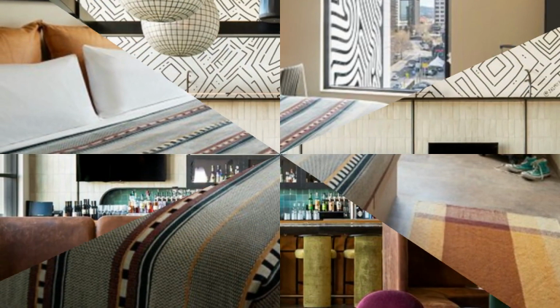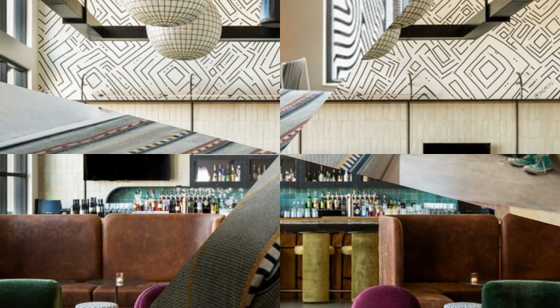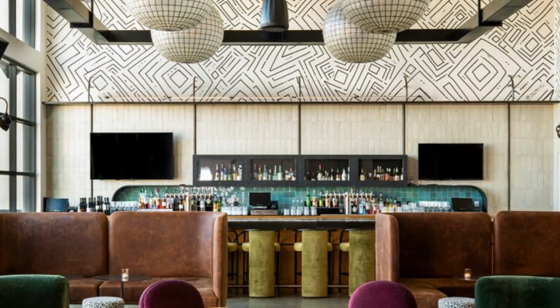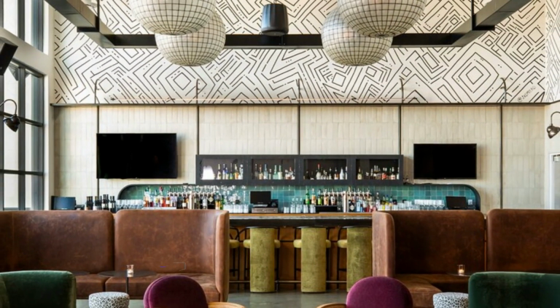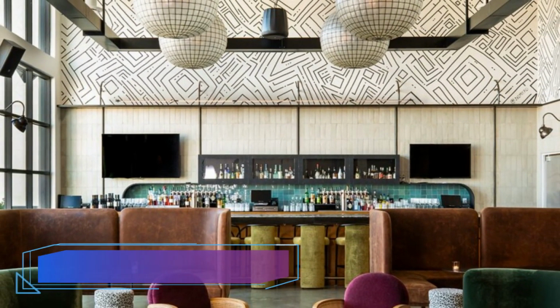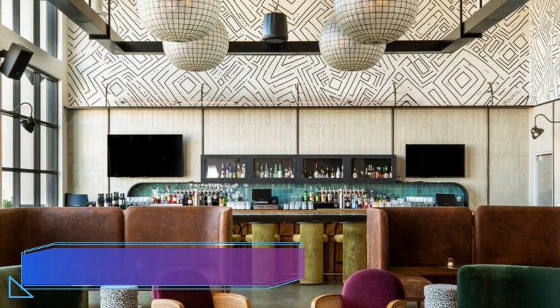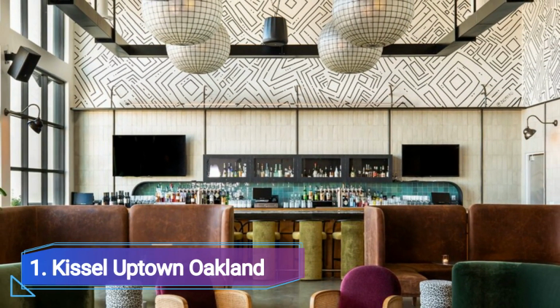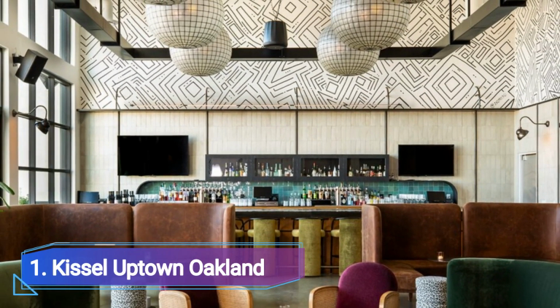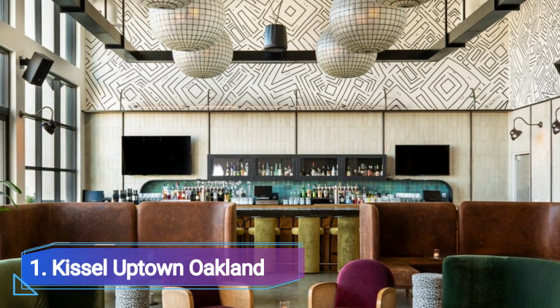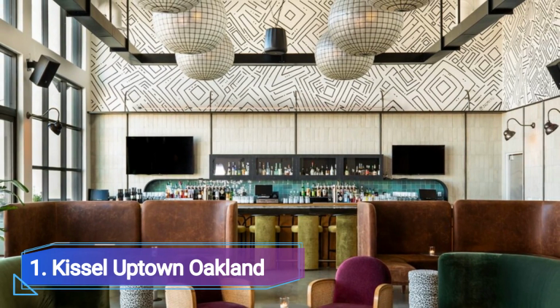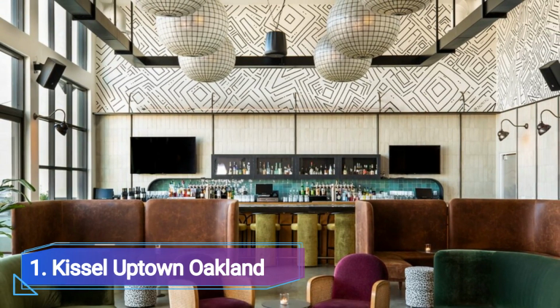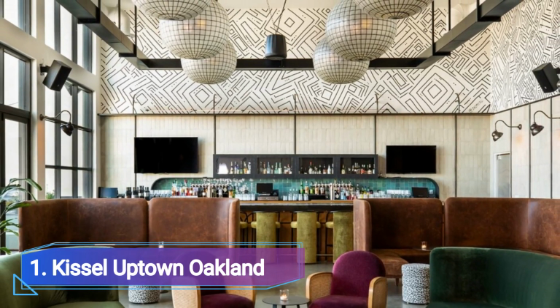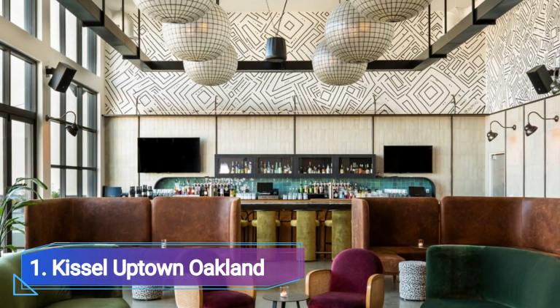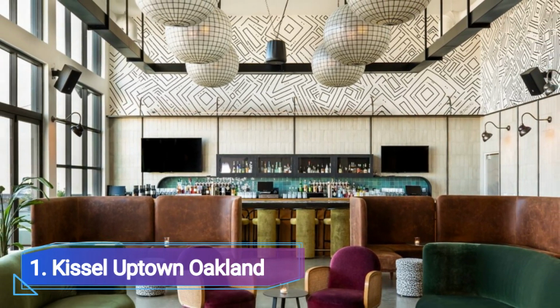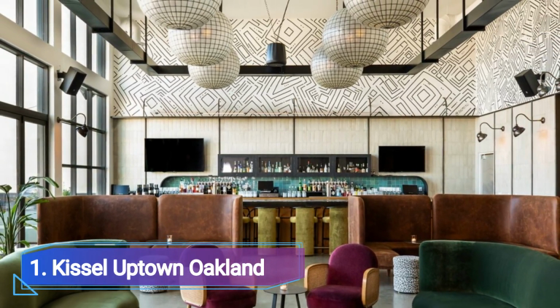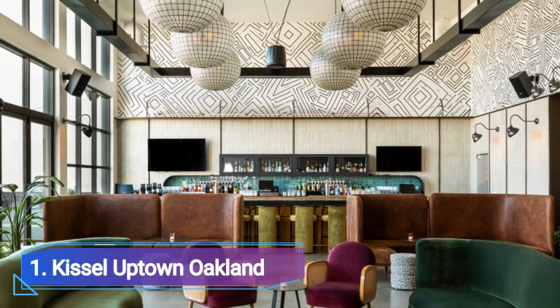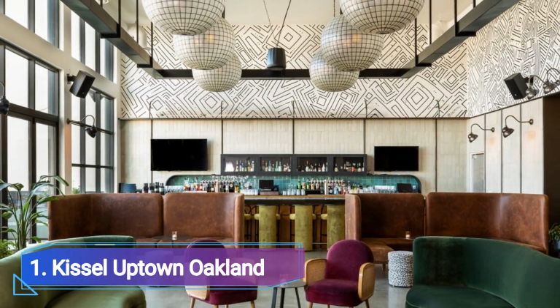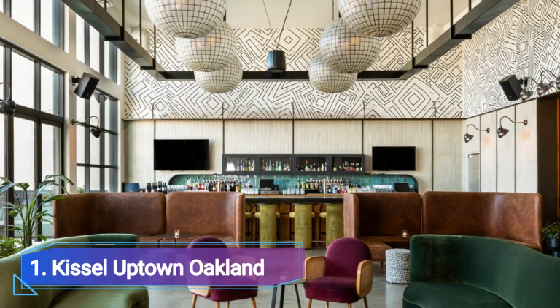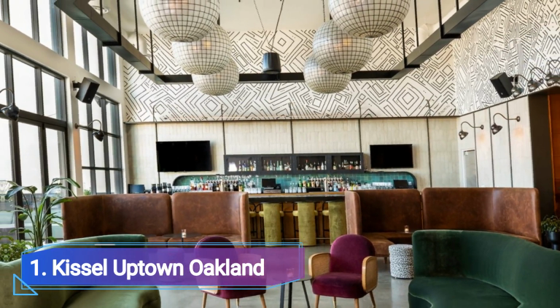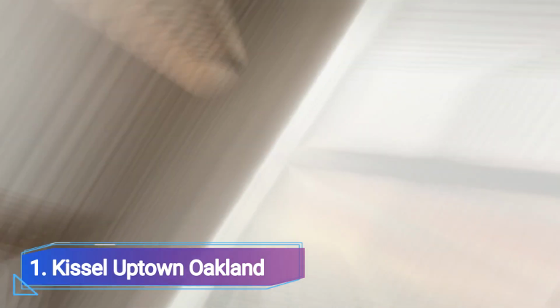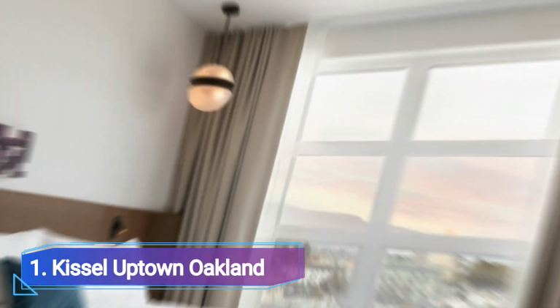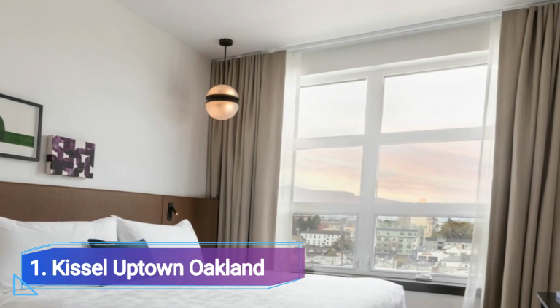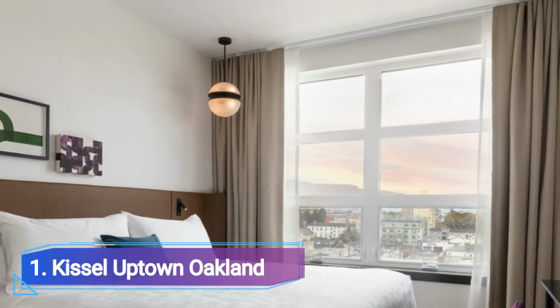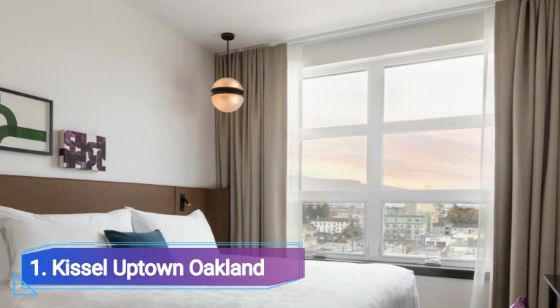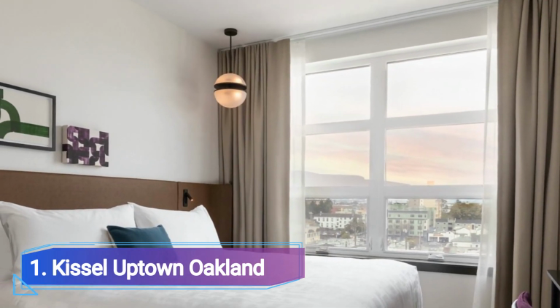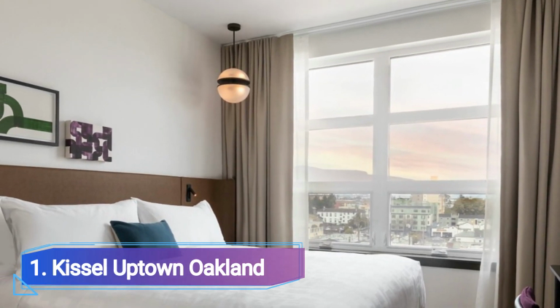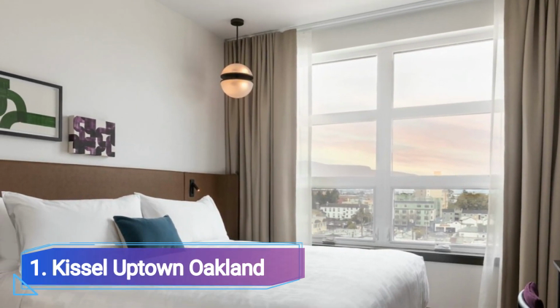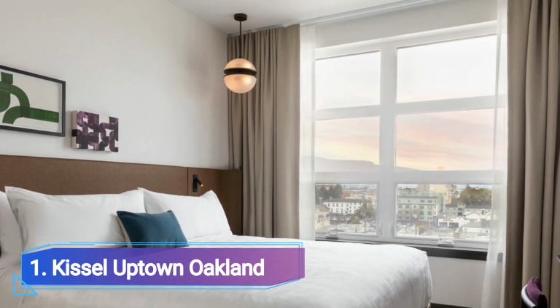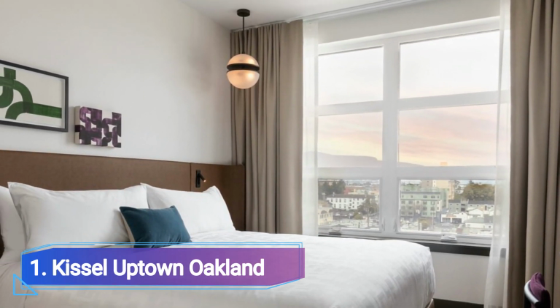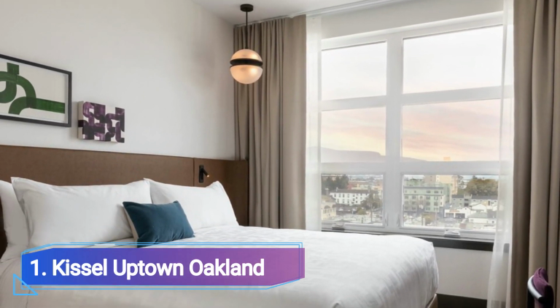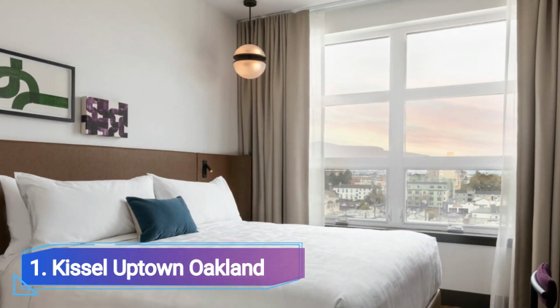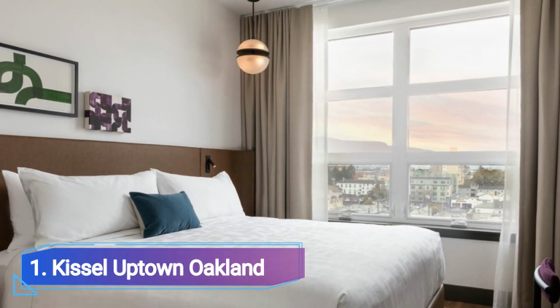Number 1: Kisal Uptown Auckland. It doesn't get much better than Kisal Uptown Auckland if you're seeking a hip hotel in Auckland. Be surrounded by the best restaurants, pubs, and entertainment venues in the city when you're located in the artistic and eclectic Uptown neighborhood. Each and every room has thoughtful and opulent amenities that you'll adore.